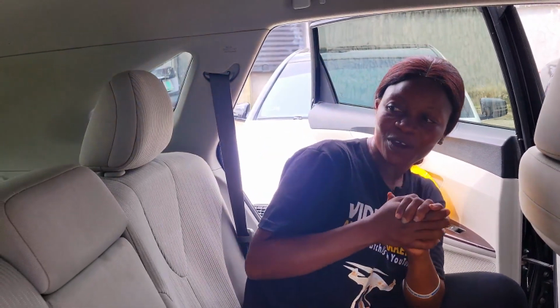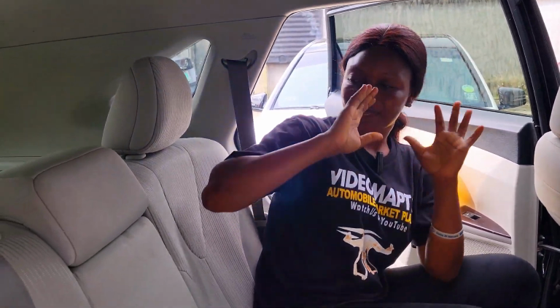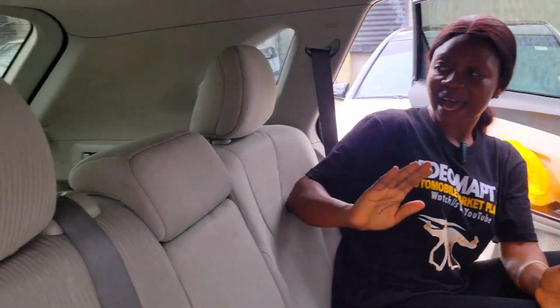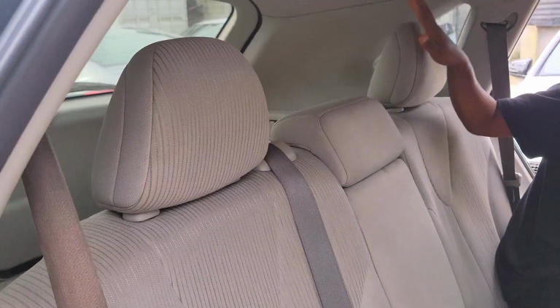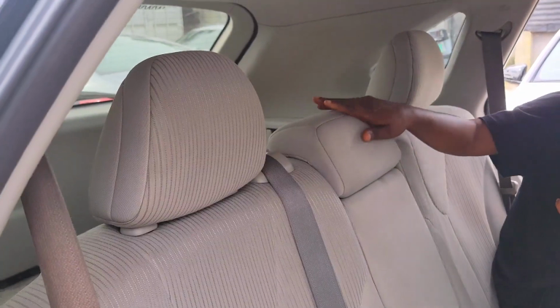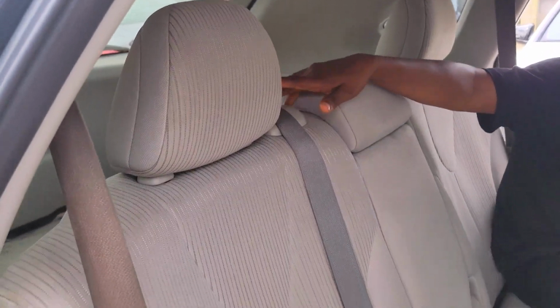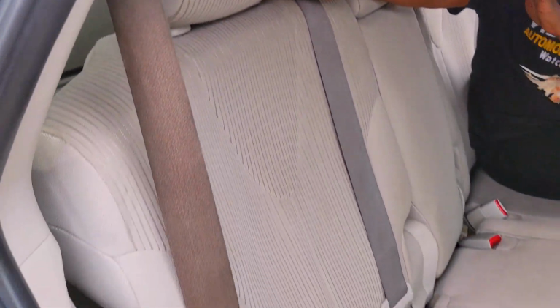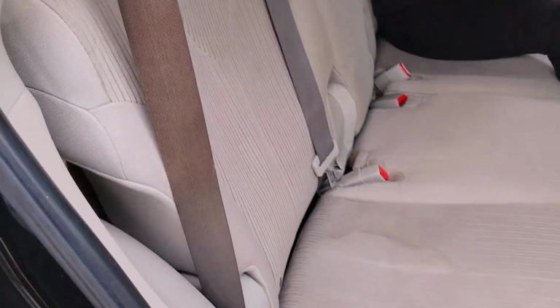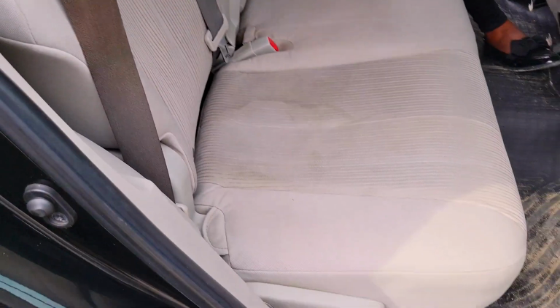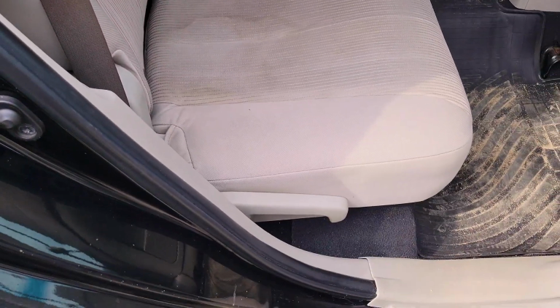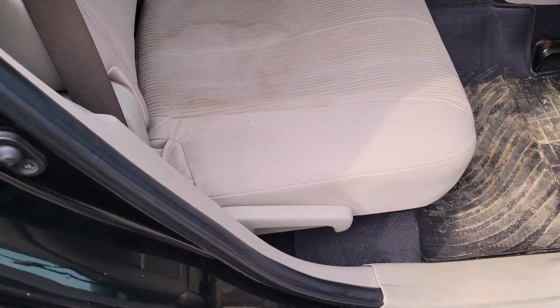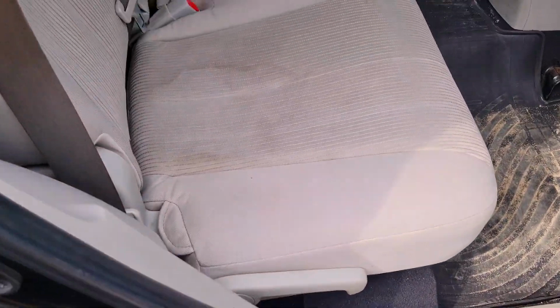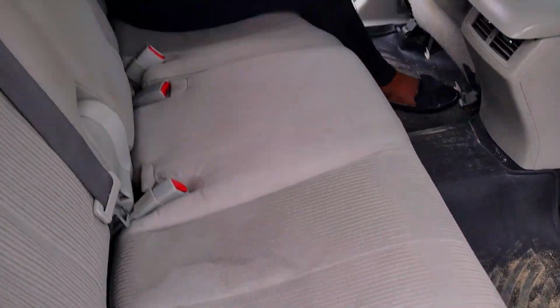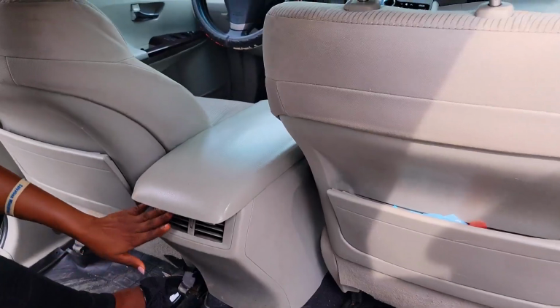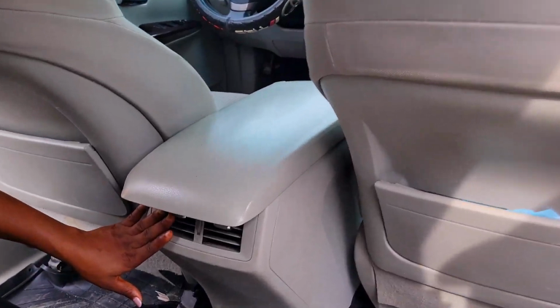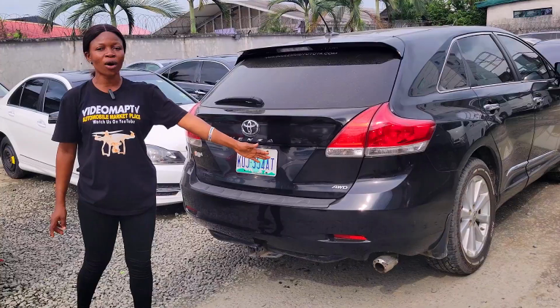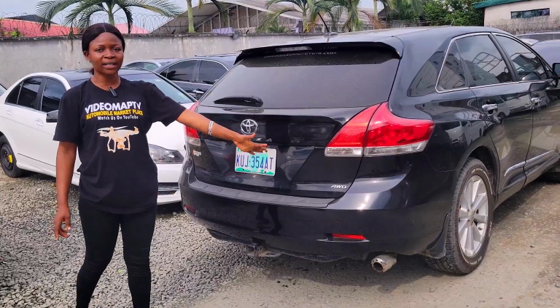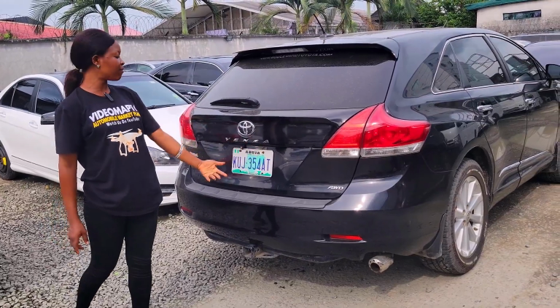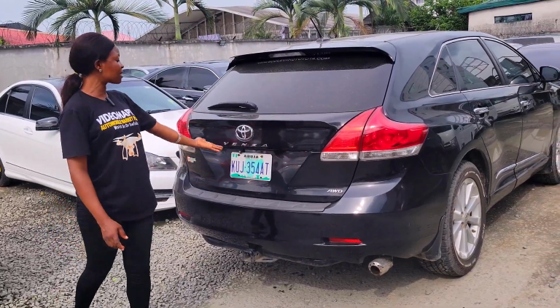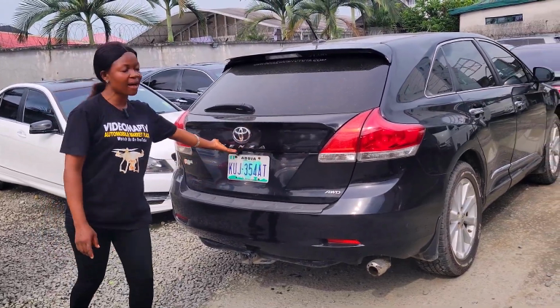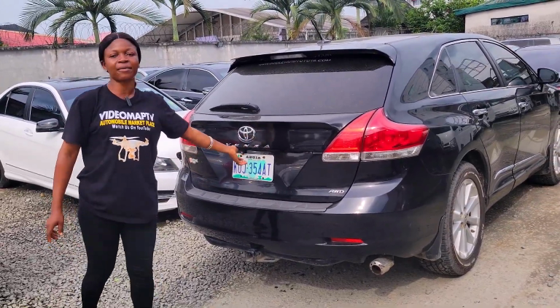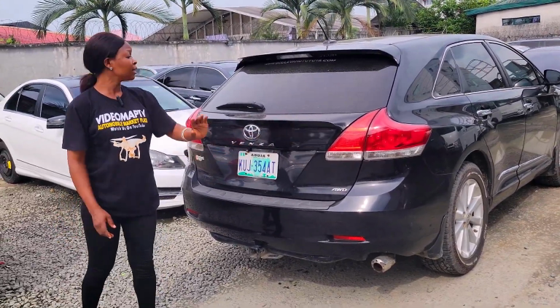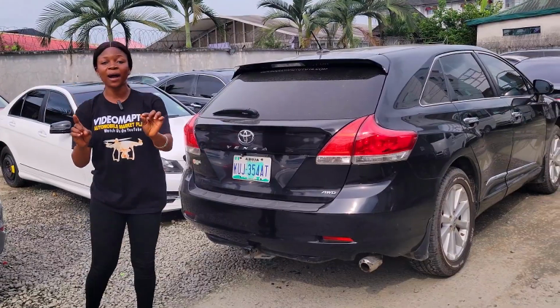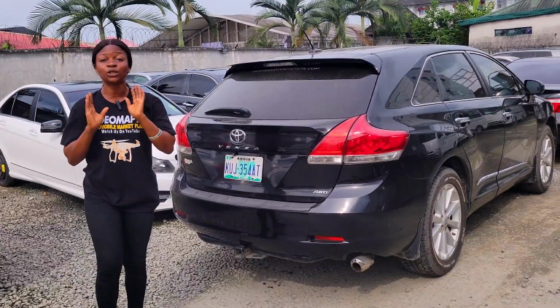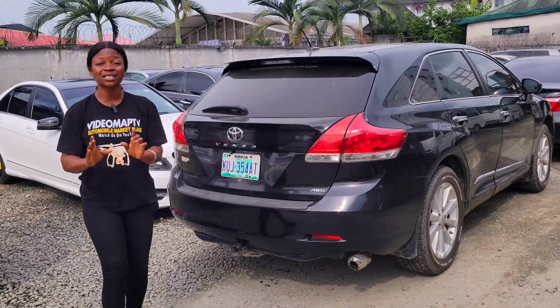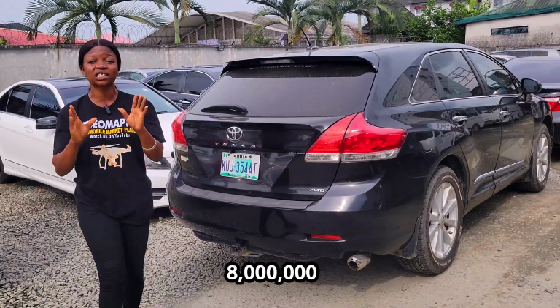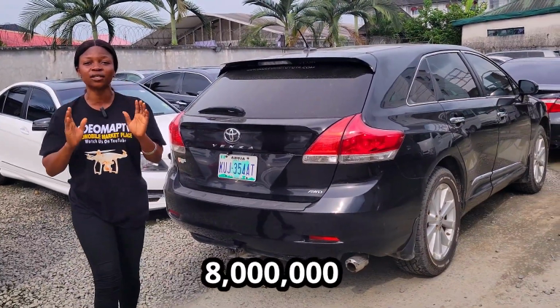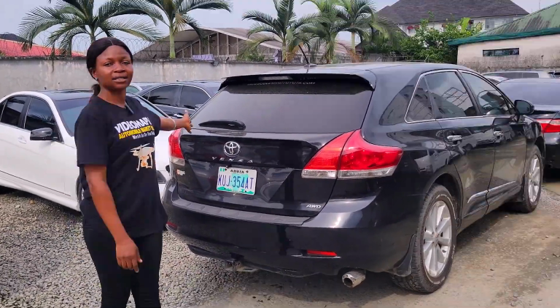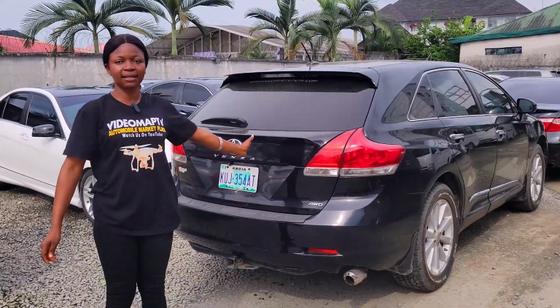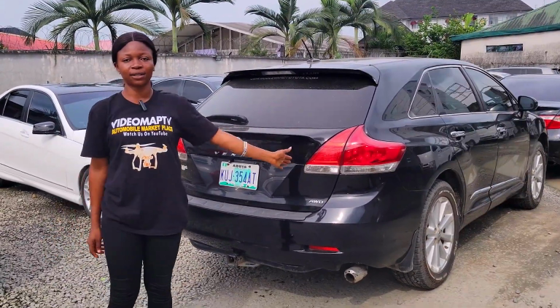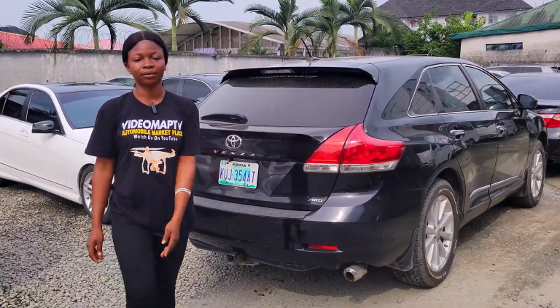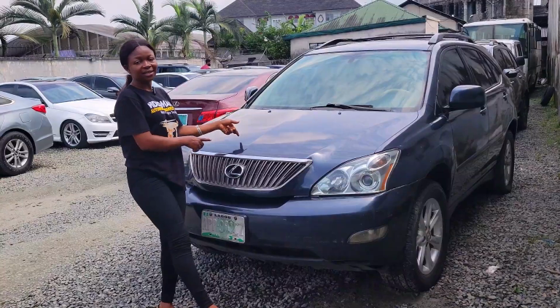The back seat has three headrests, the seat is made of fabric, it has back AC vents, all-wheel drive, and a reverse camera. The price is just 8 million, slightly negotiable.